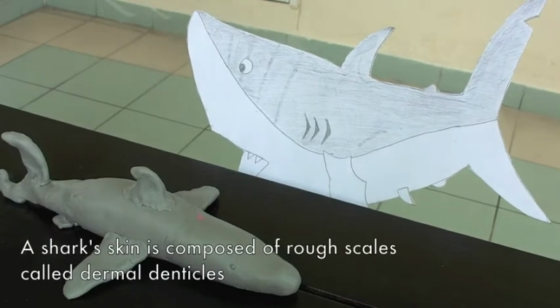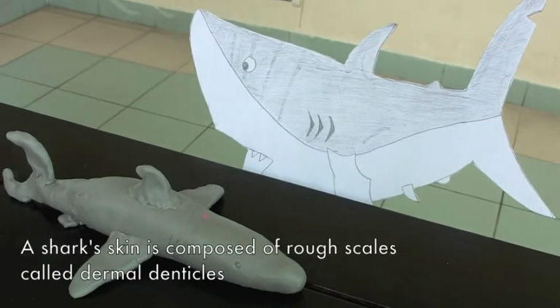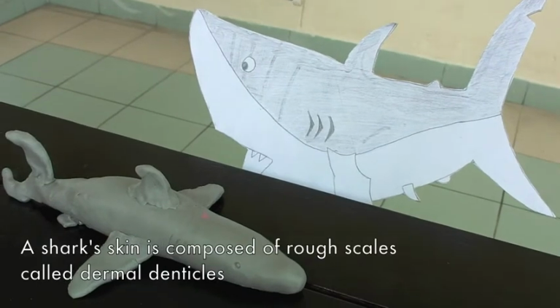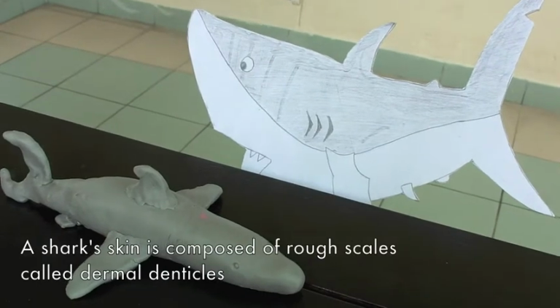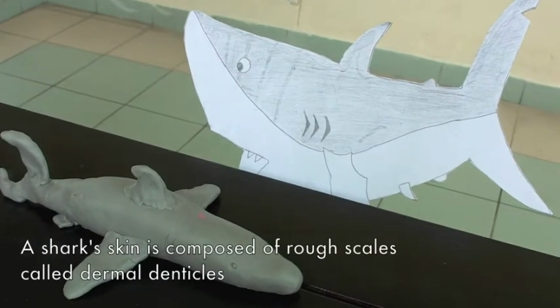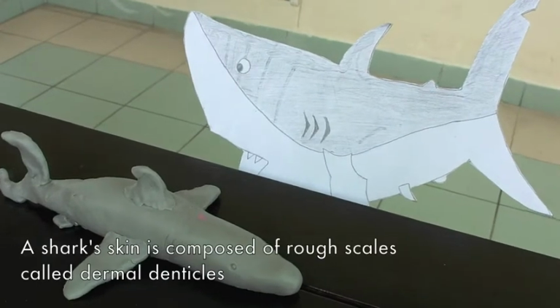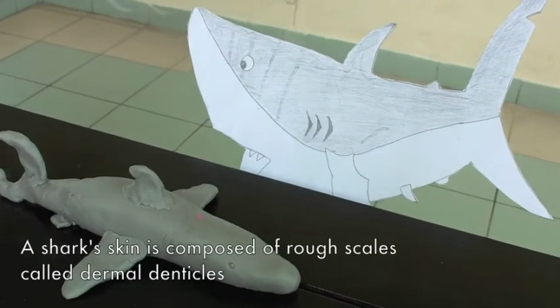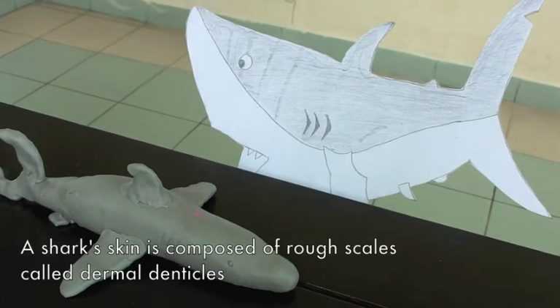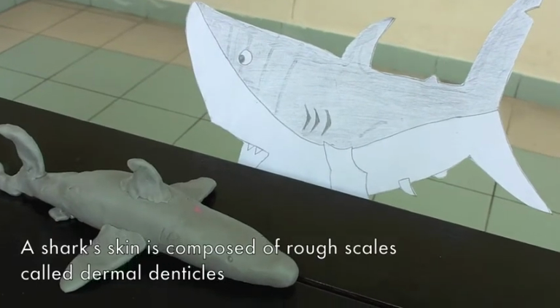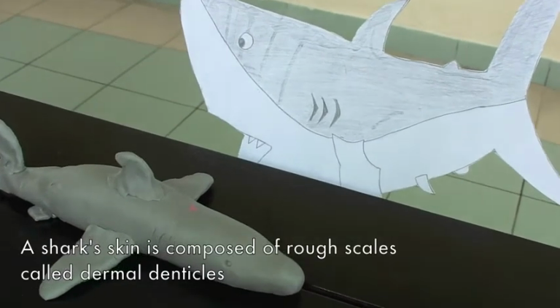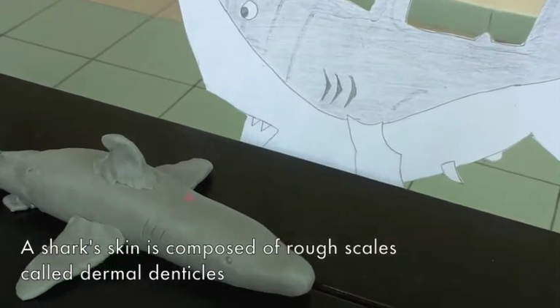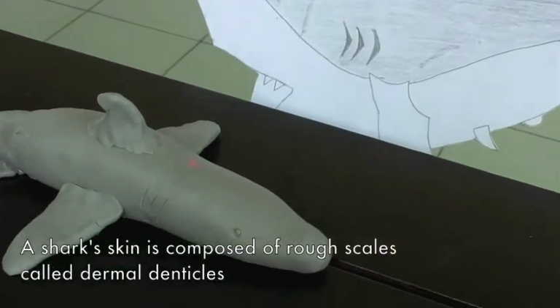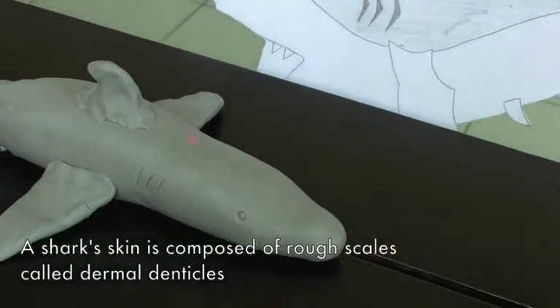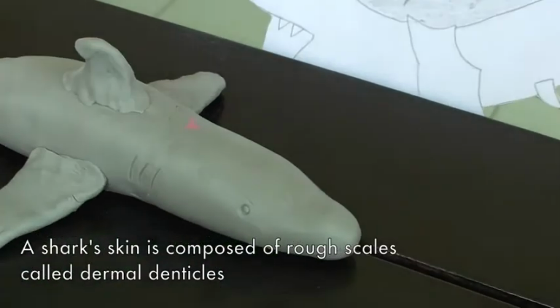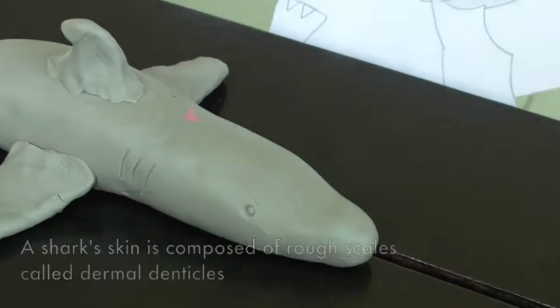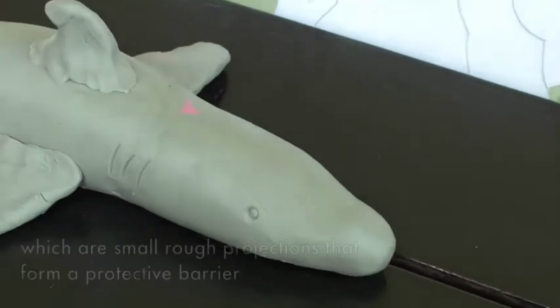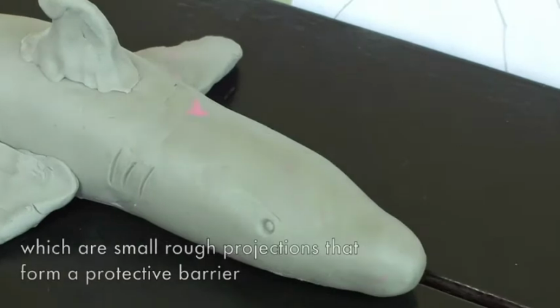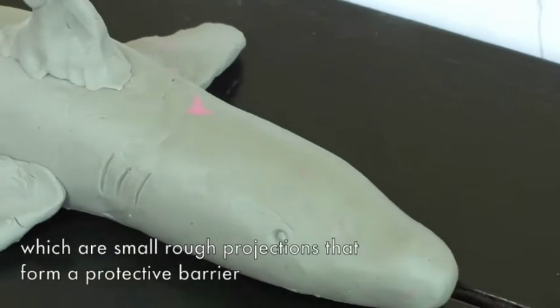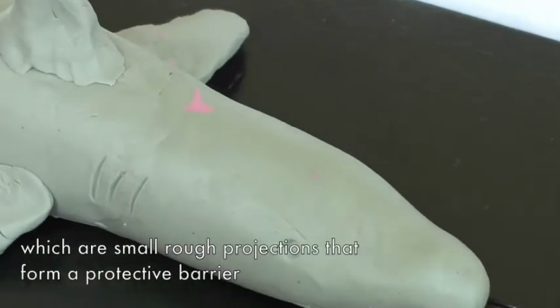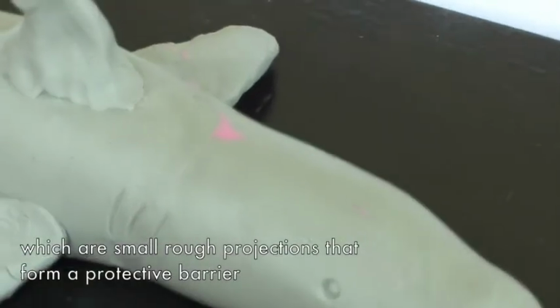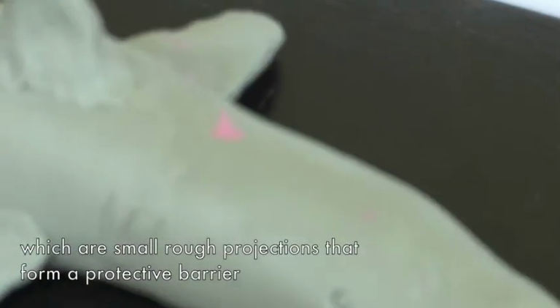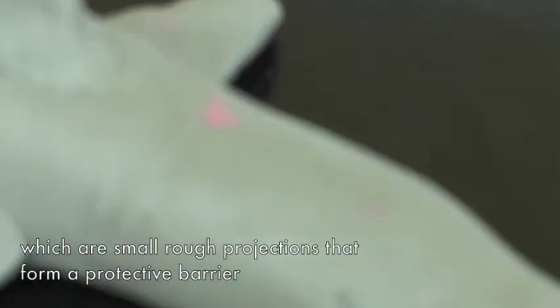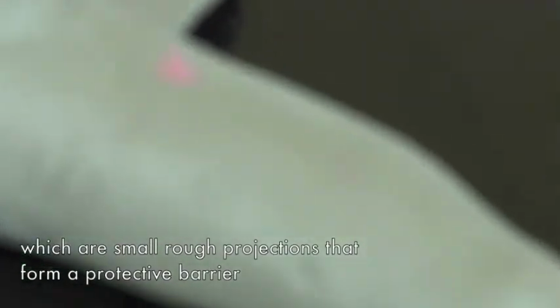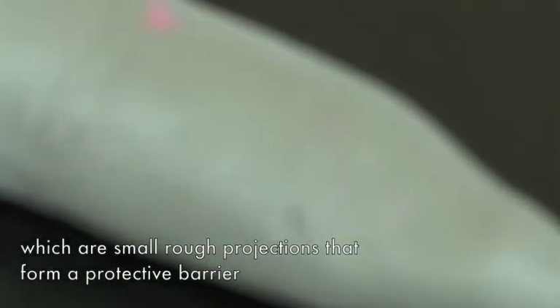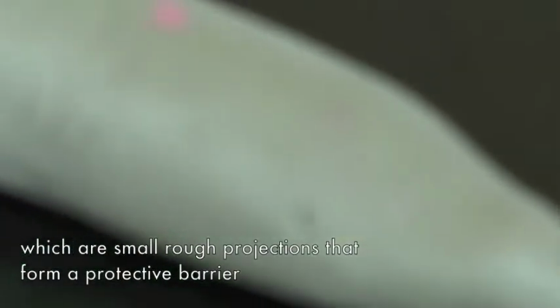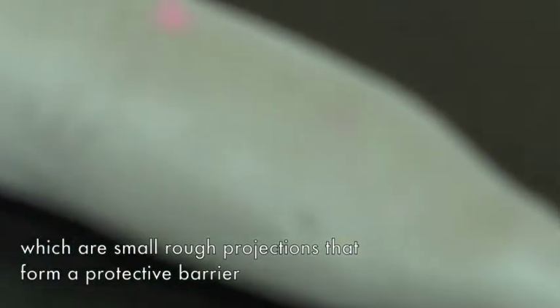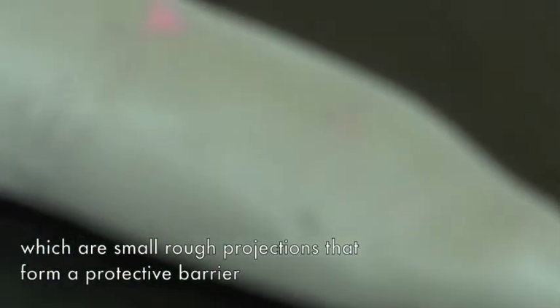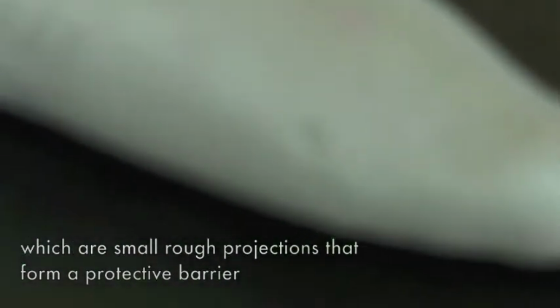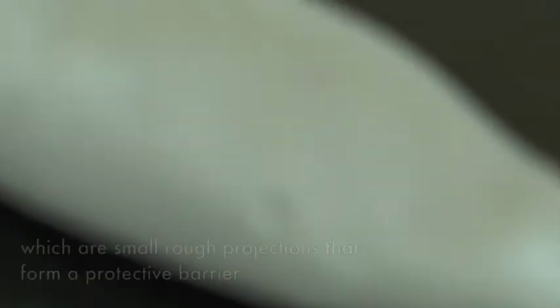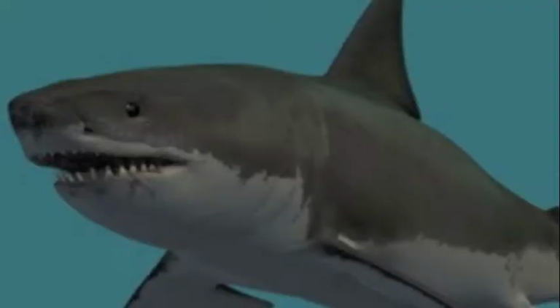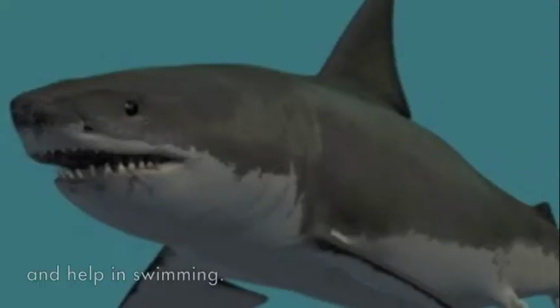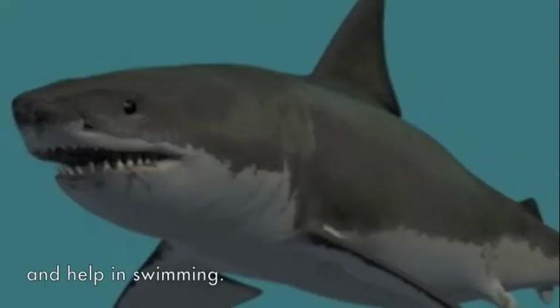A shark's skin is composed of rough scales called dermal denticles, which are small rough projections that form a protective barrier and help in swimming.